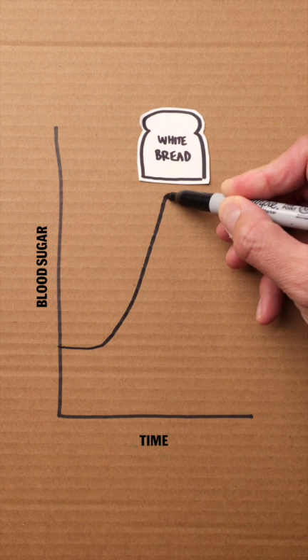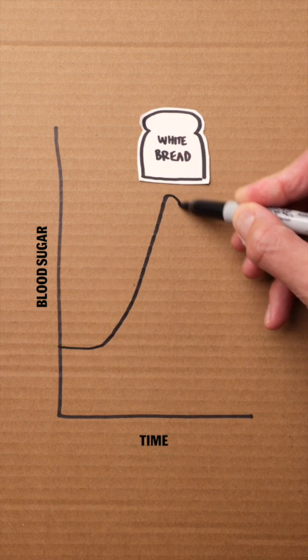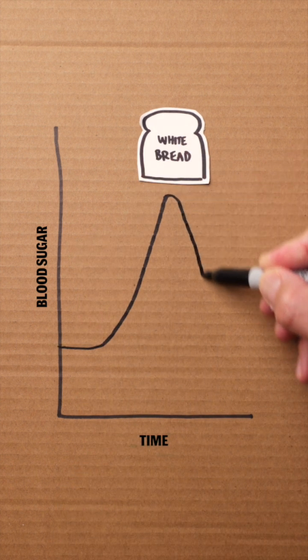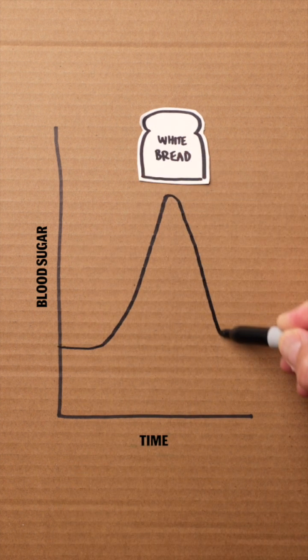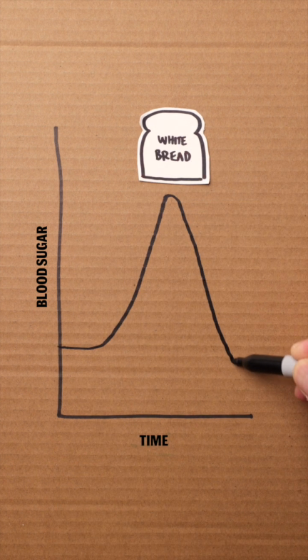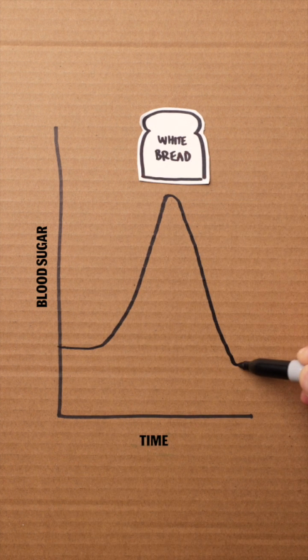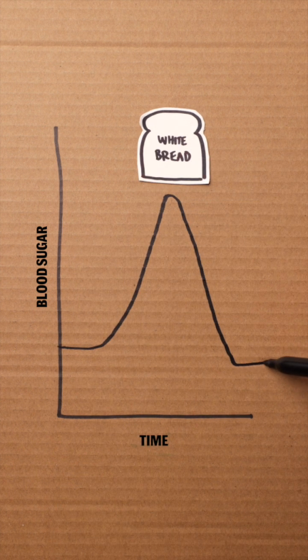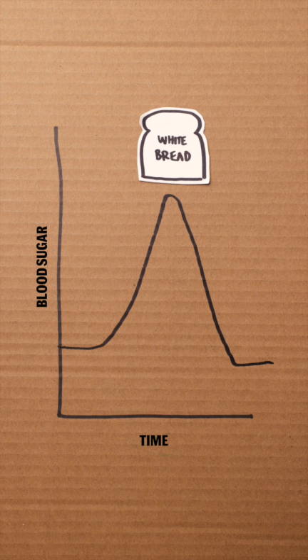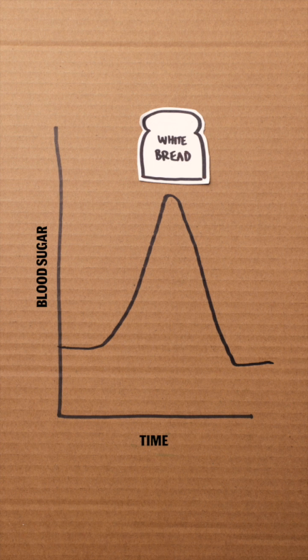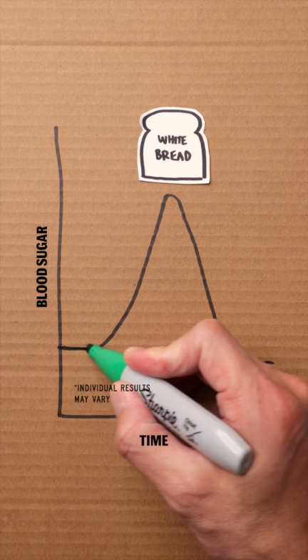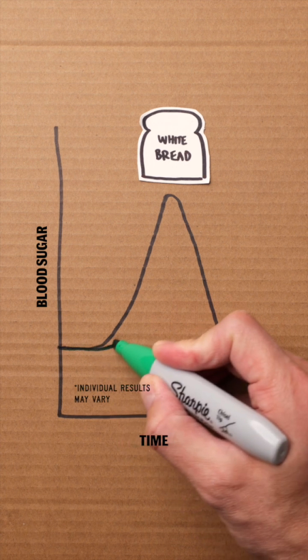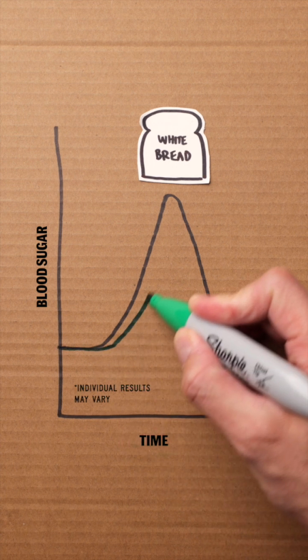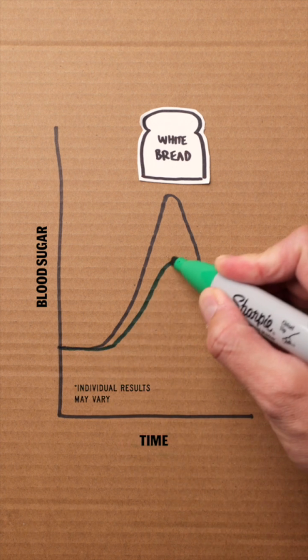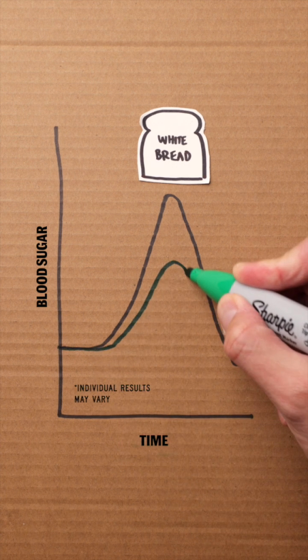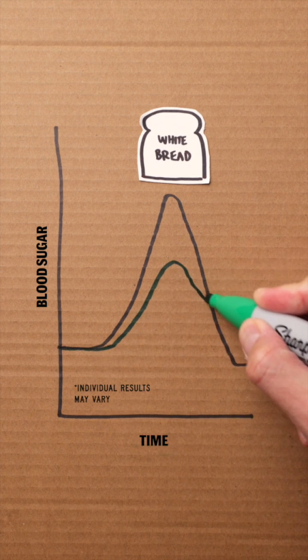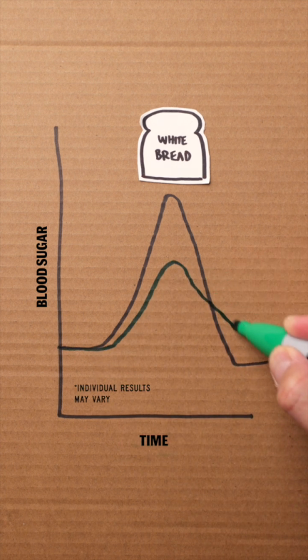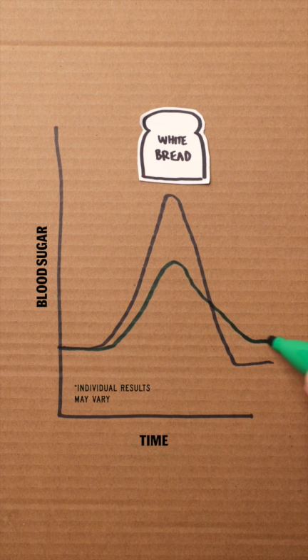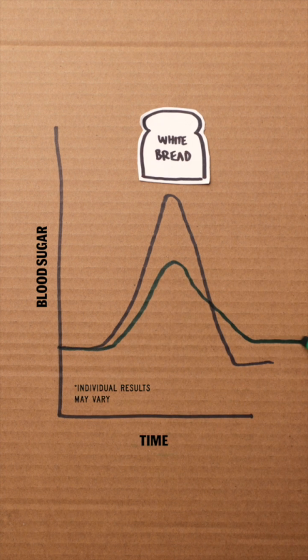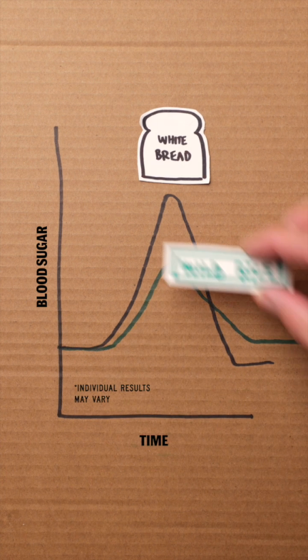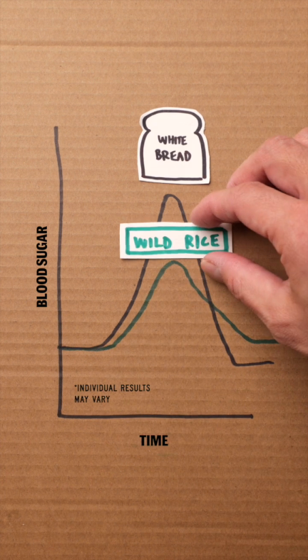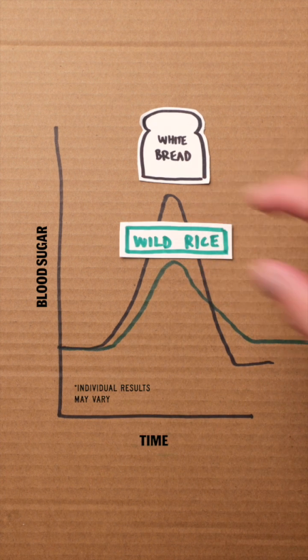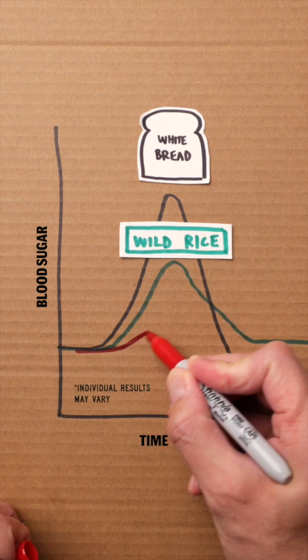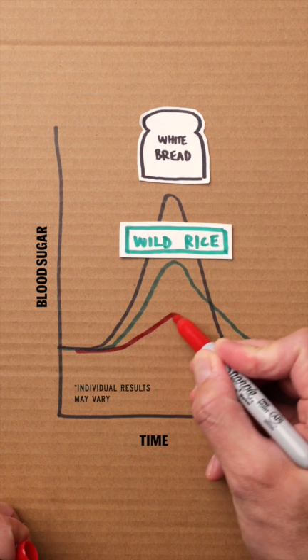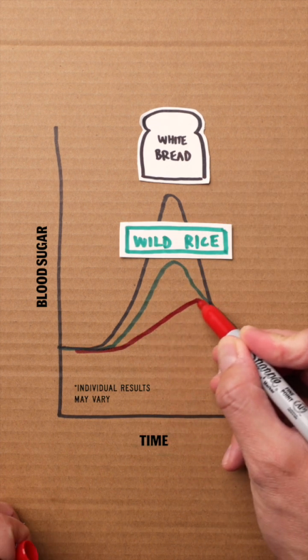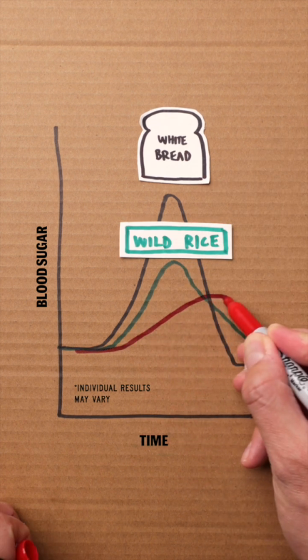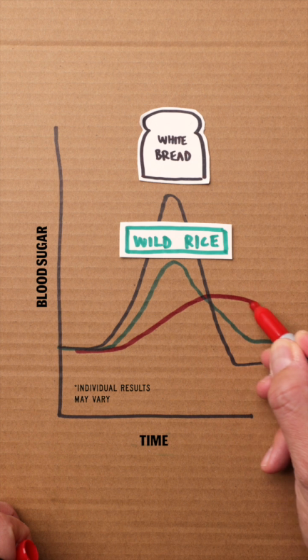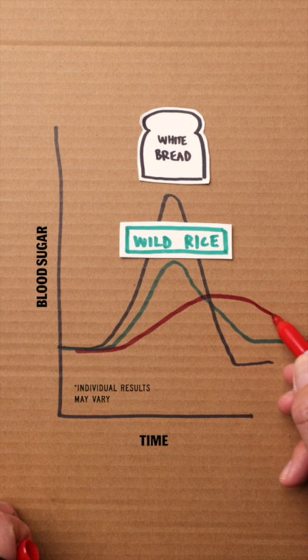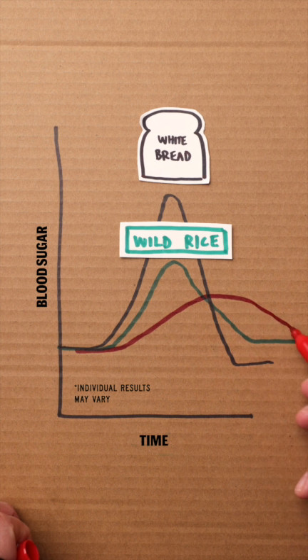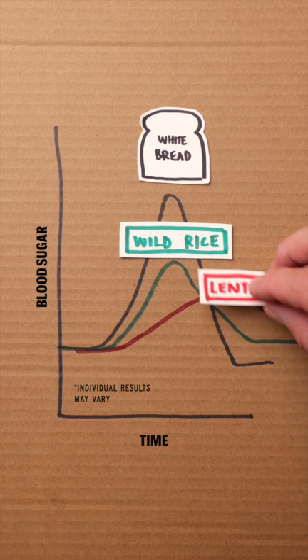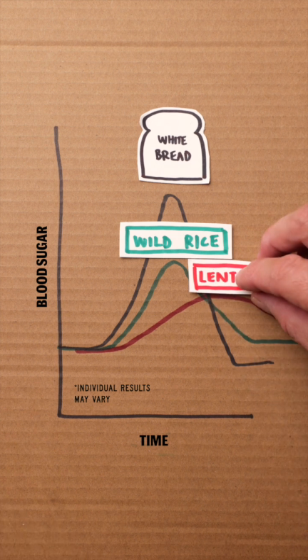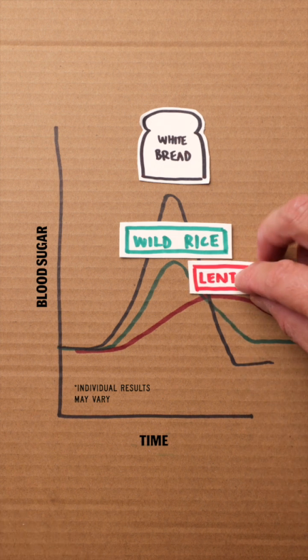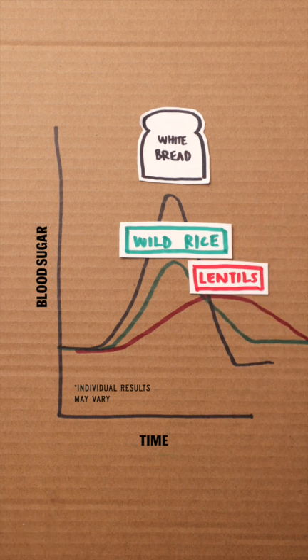Eating something like white bread can cause a sharp rise in blood sugar, but if we eat wild rice, the graph may look more gradual, like this. And with lentils, the change may be even smaller, more stable.